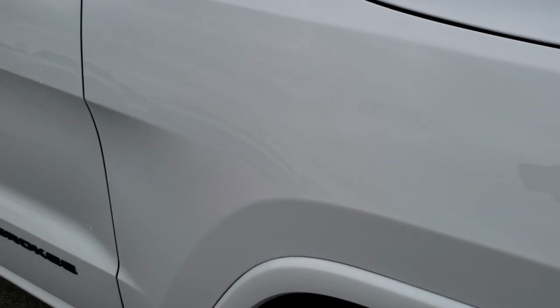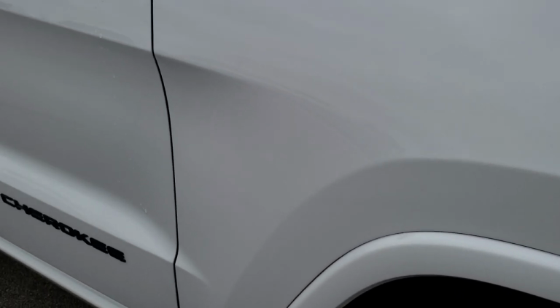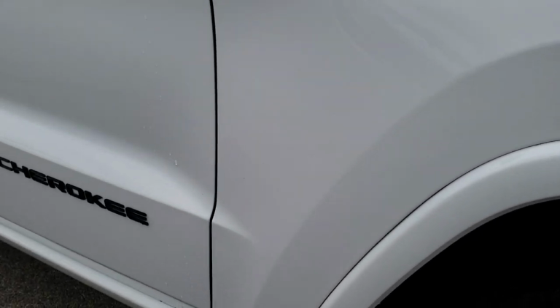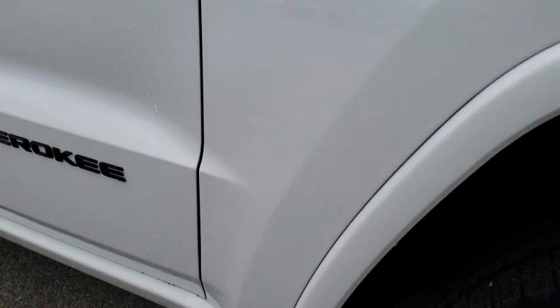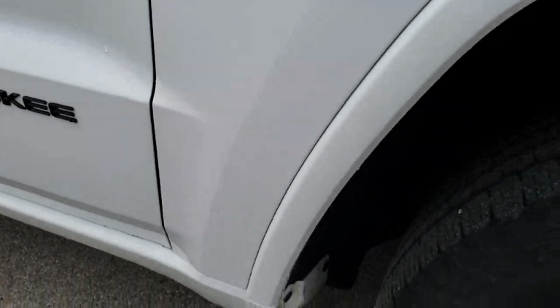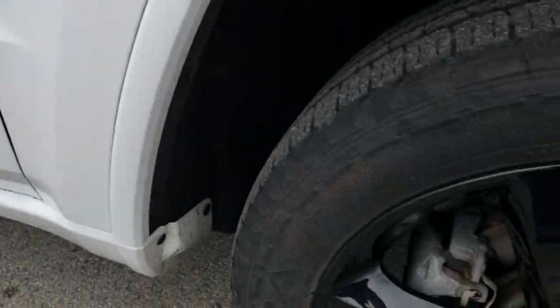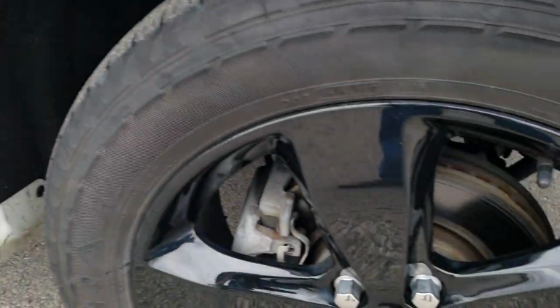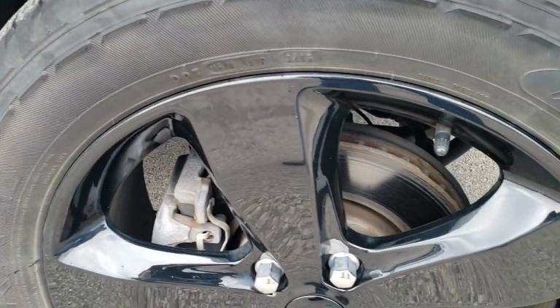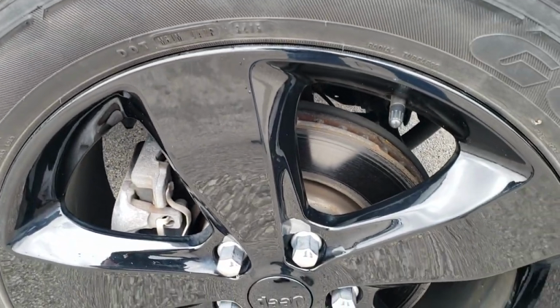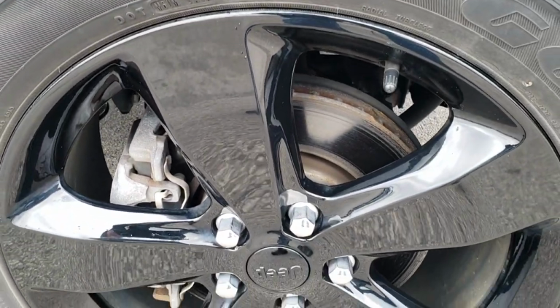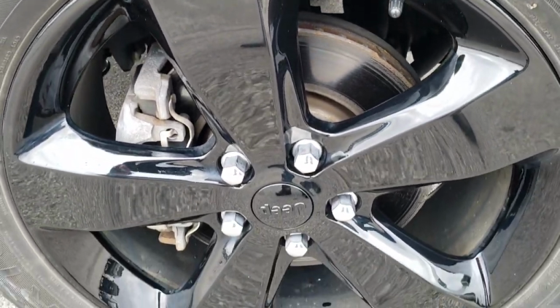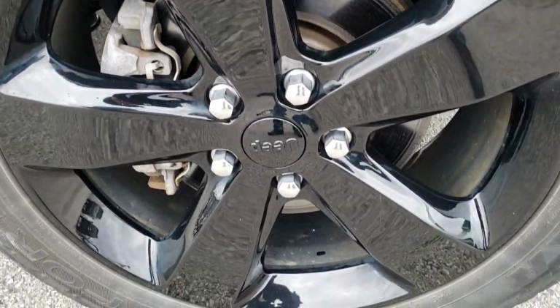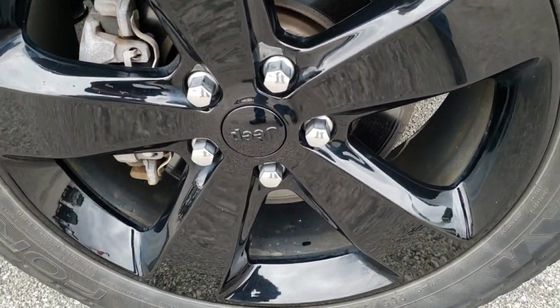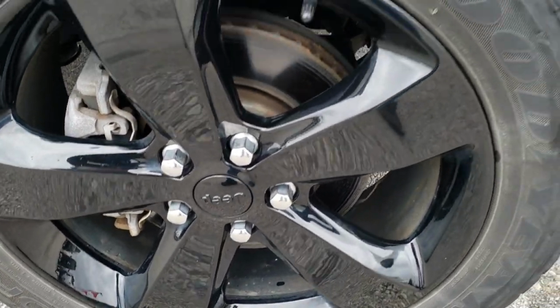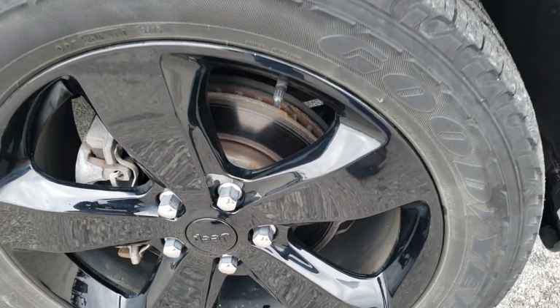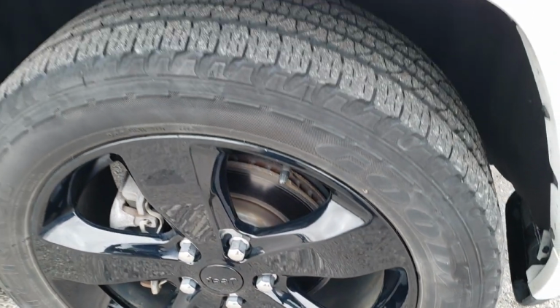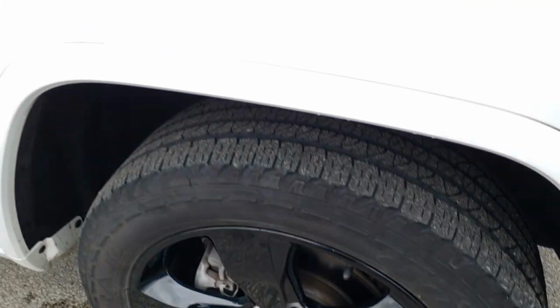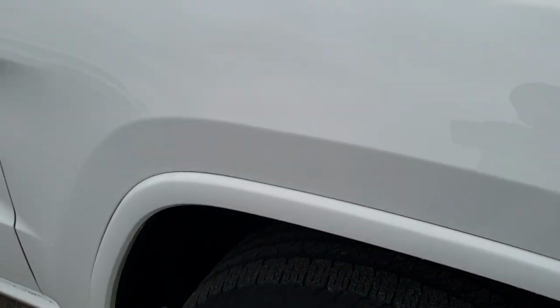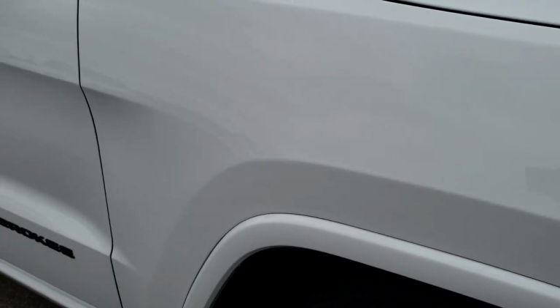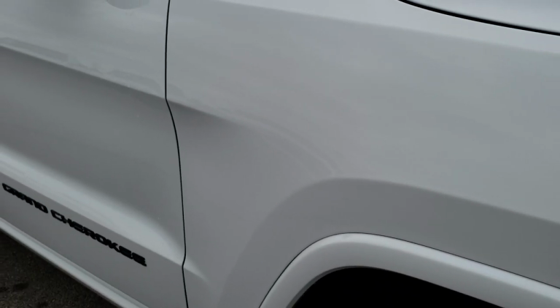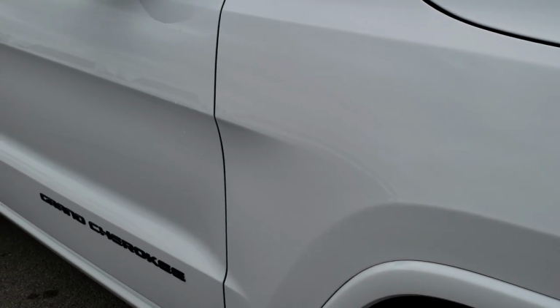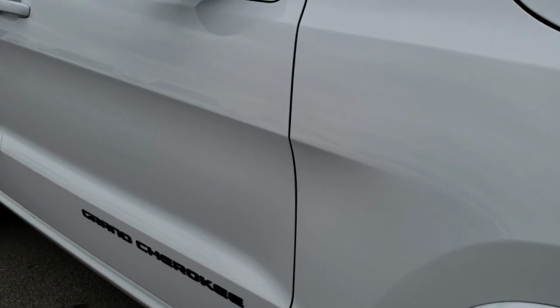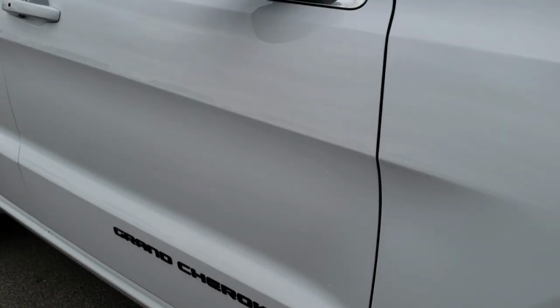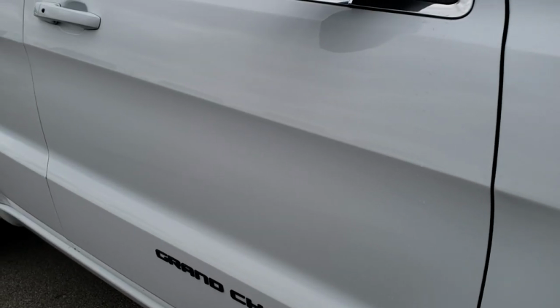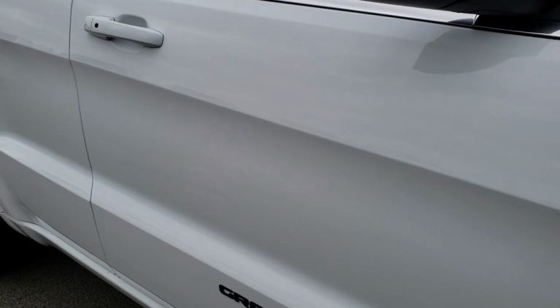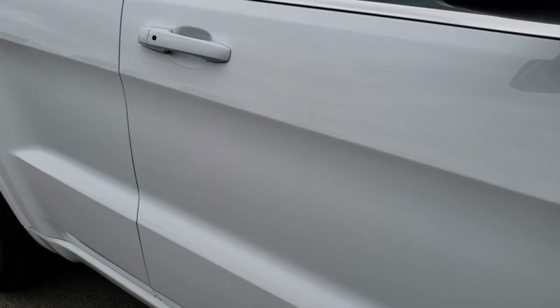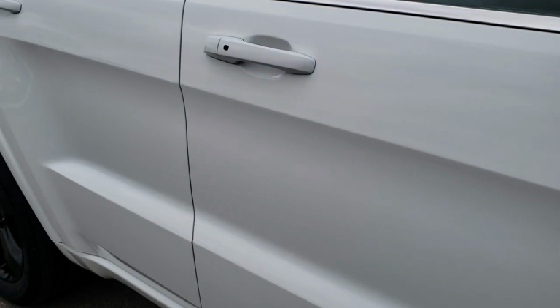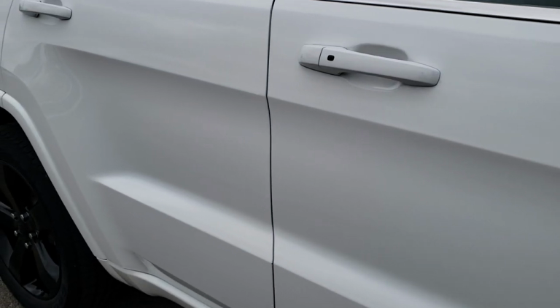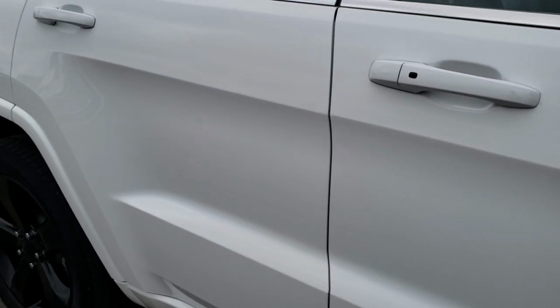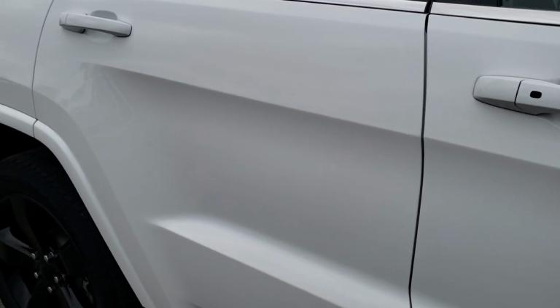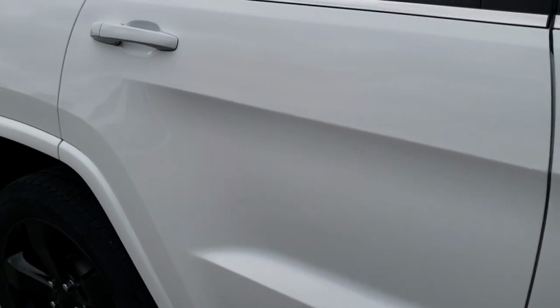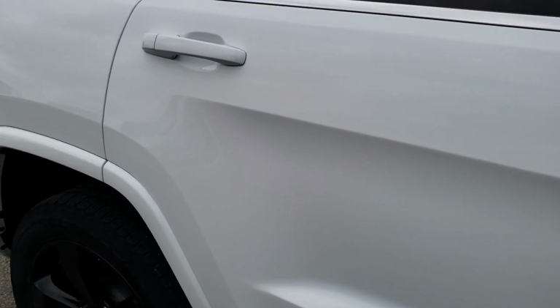Passenger side fender is in nice shape as well. And the passenger side rim — no scuffs or scrapes on that. As you go down this side of the Jeep you can see just how clean the body is, how reflective and mirror-like that paint is.